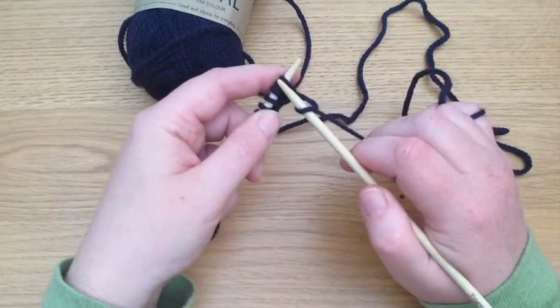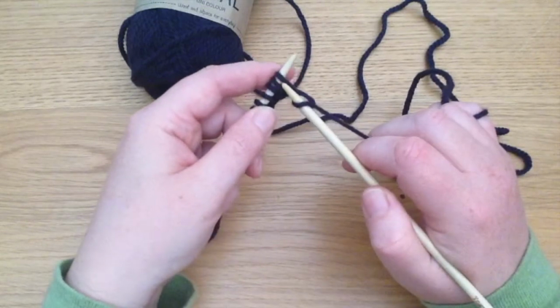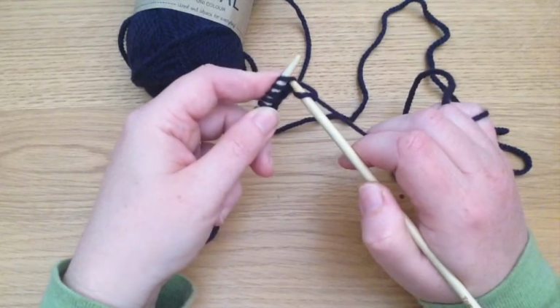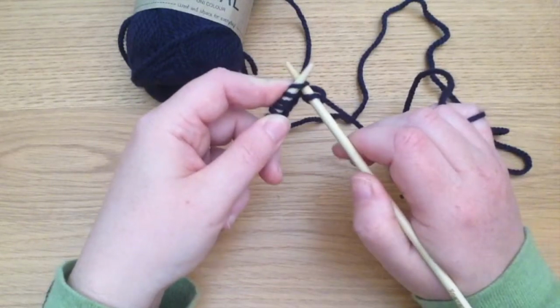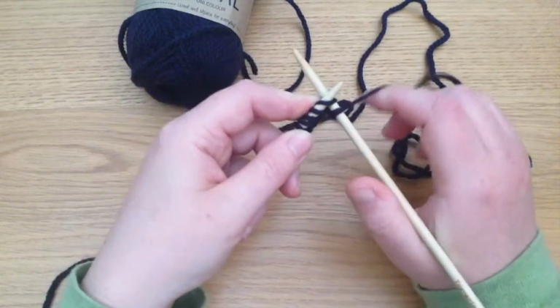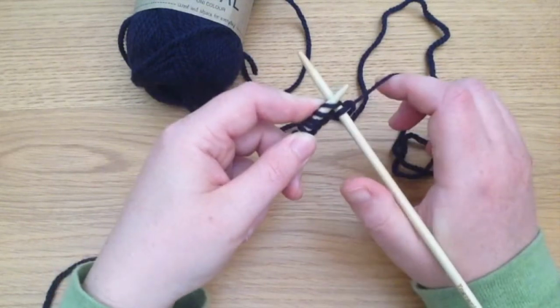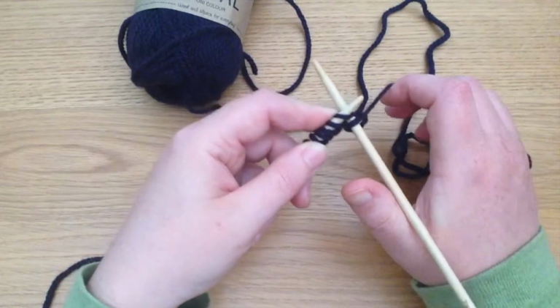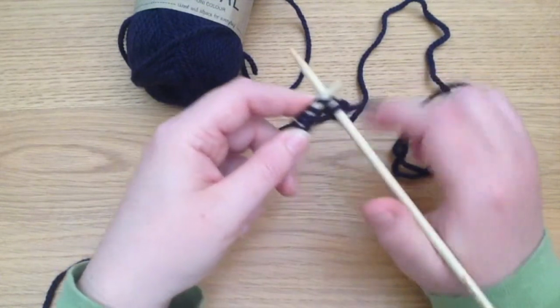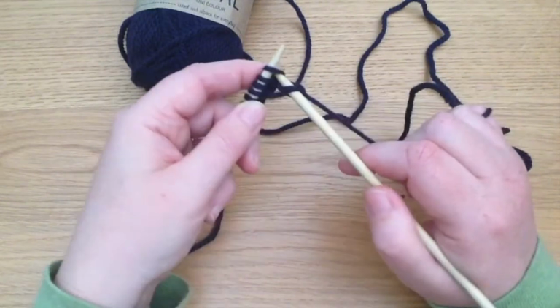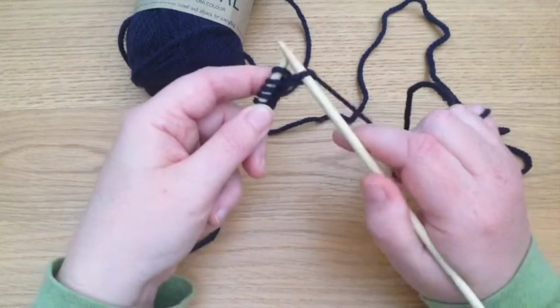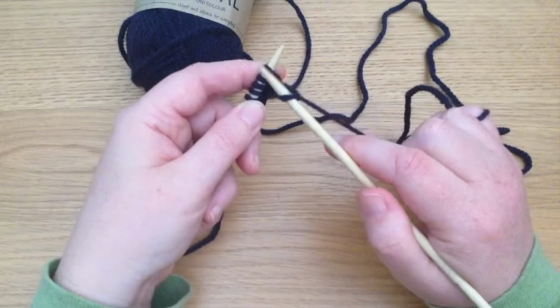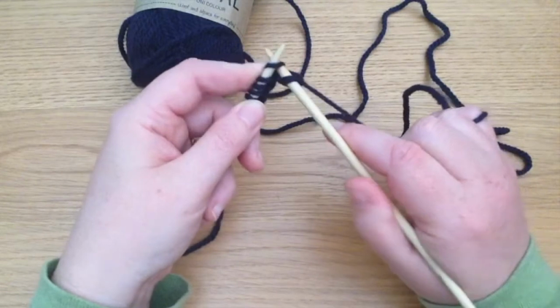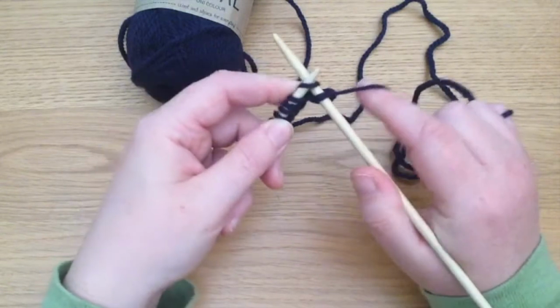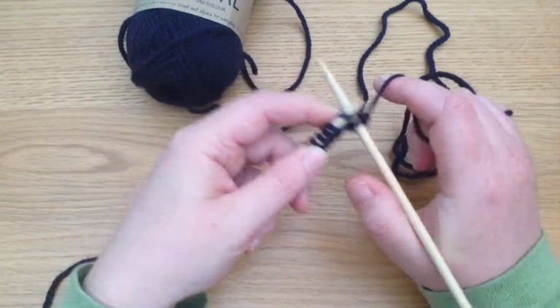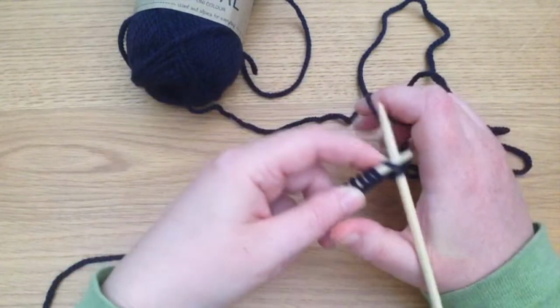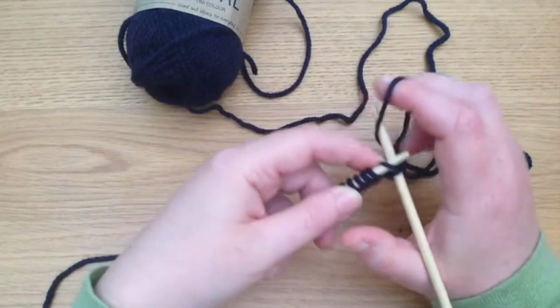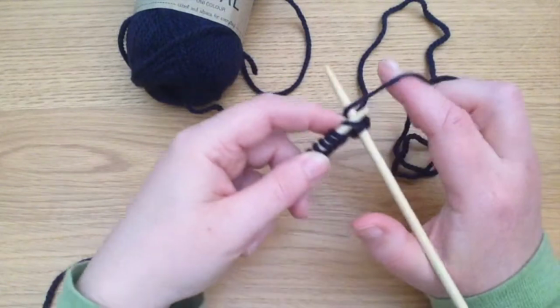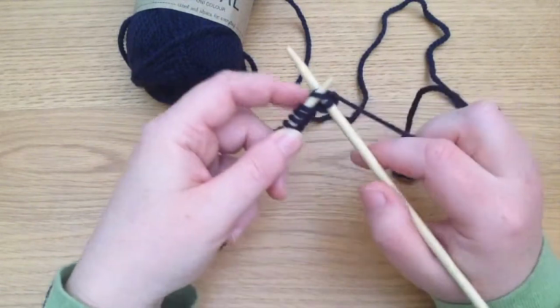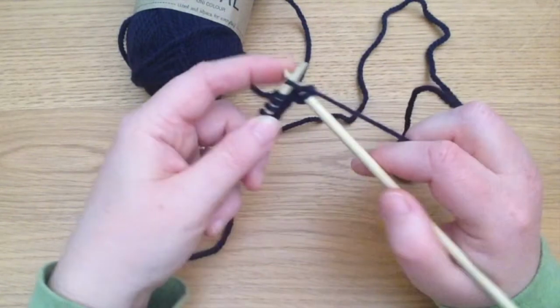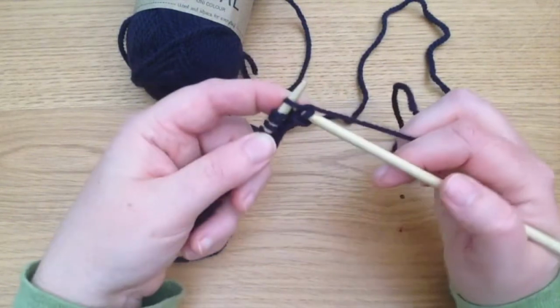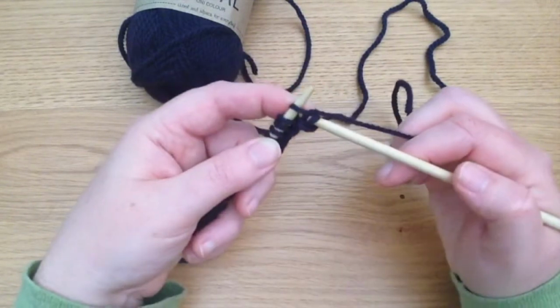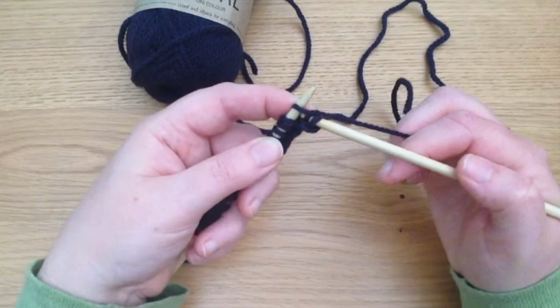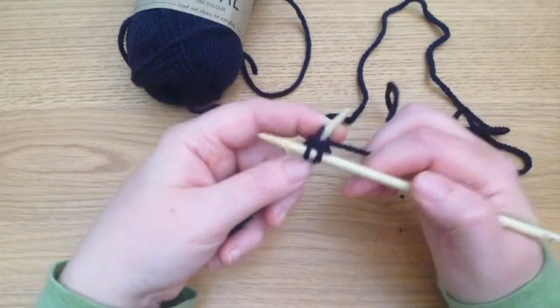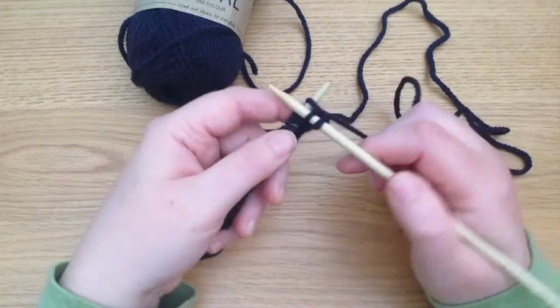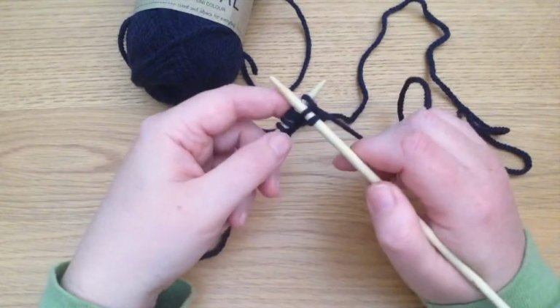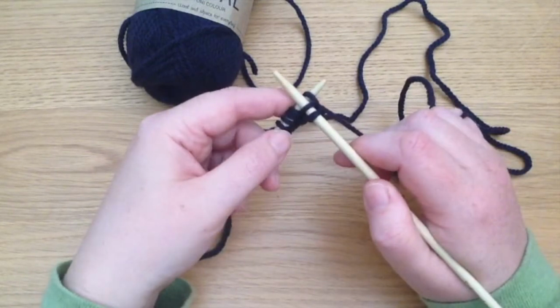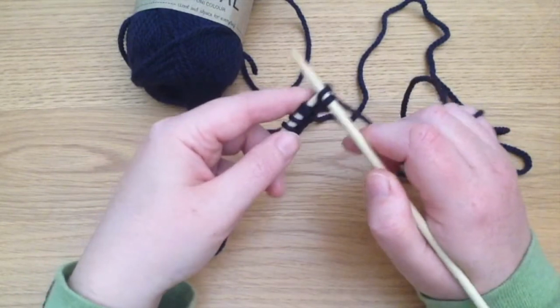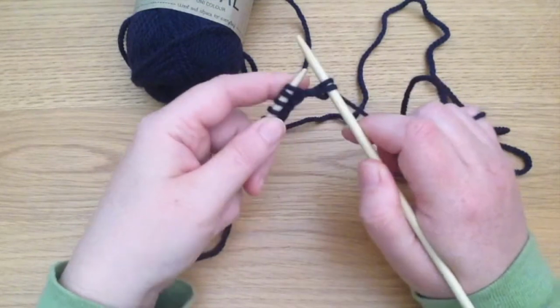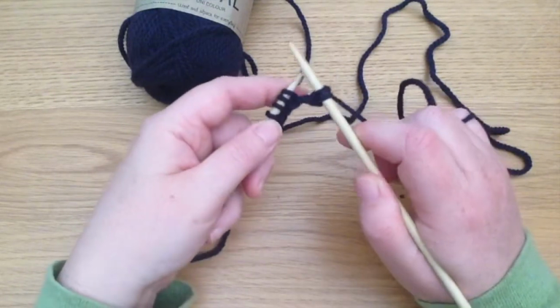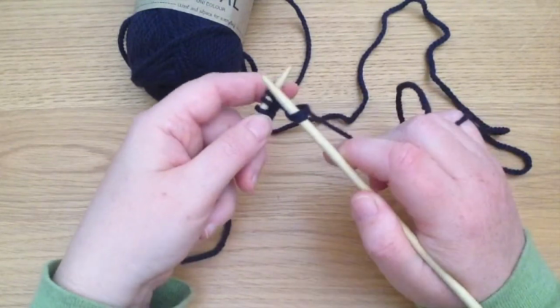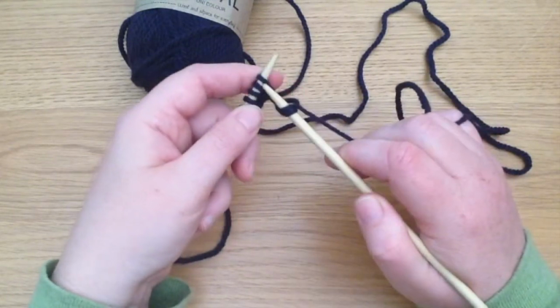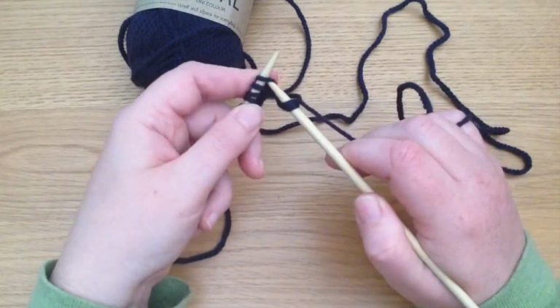We do the same thing again if you're continuing with knit stitch: the right hand needle goes through that stitch, the yarn goes around, pull that through, and you drop that stitch off the left hand needle.